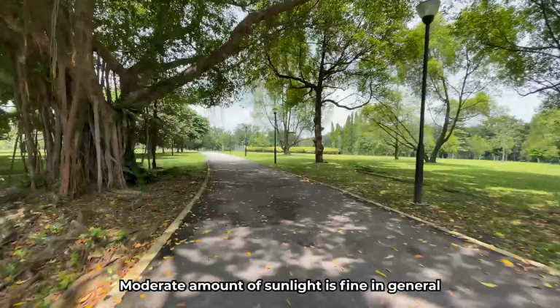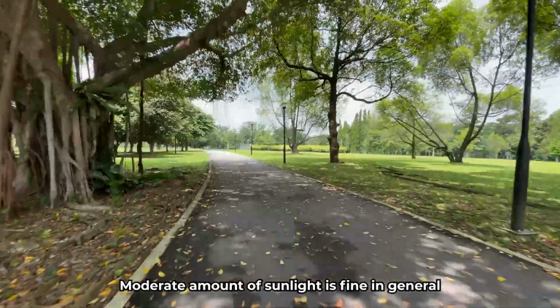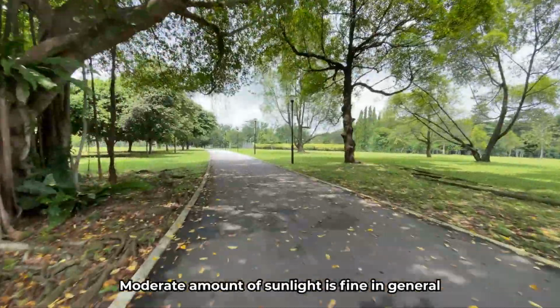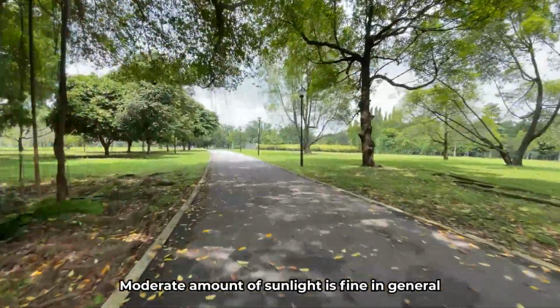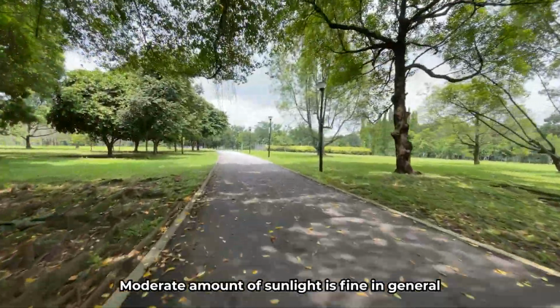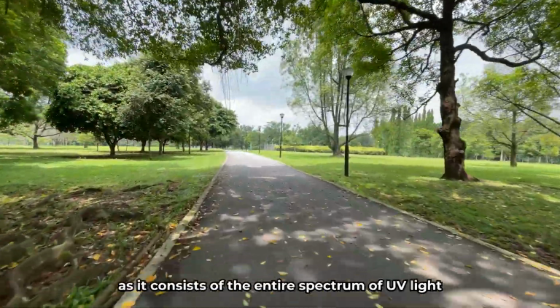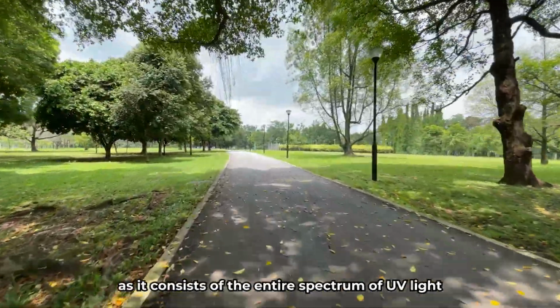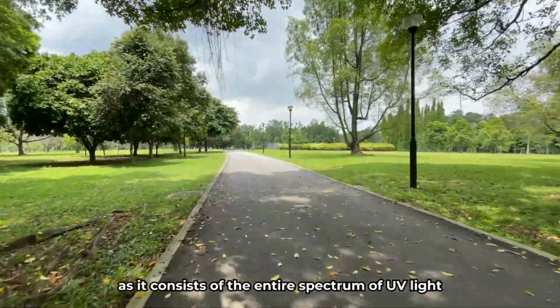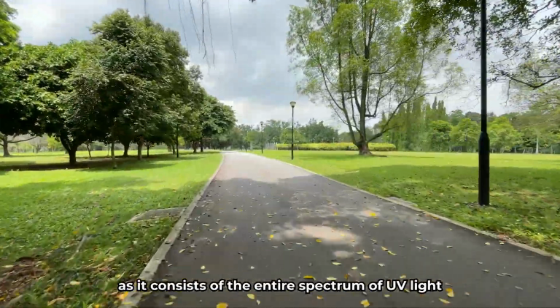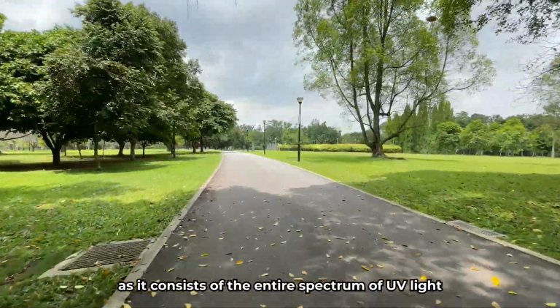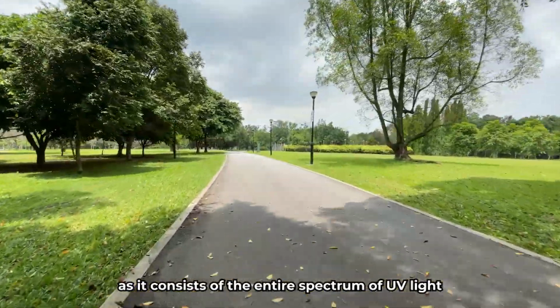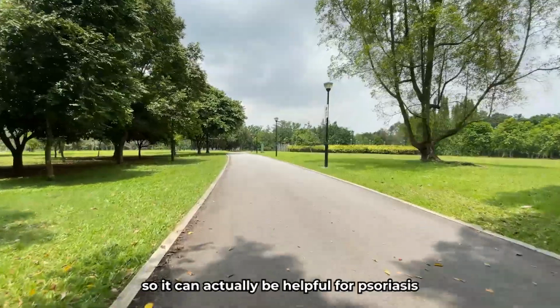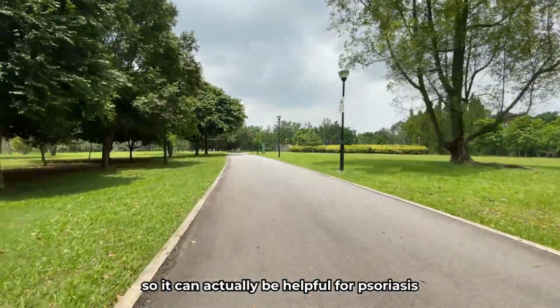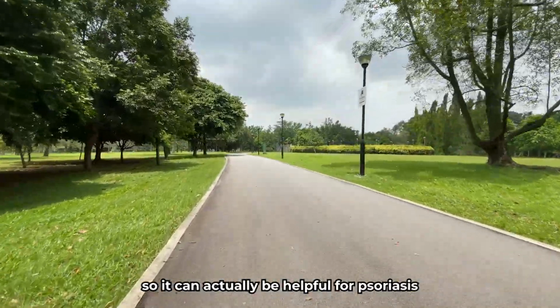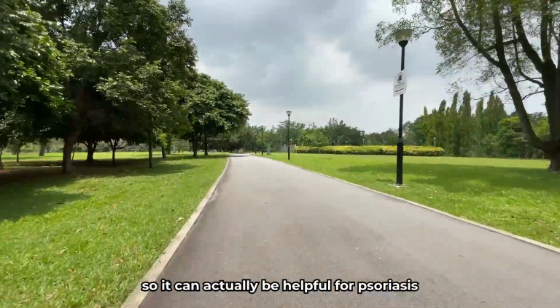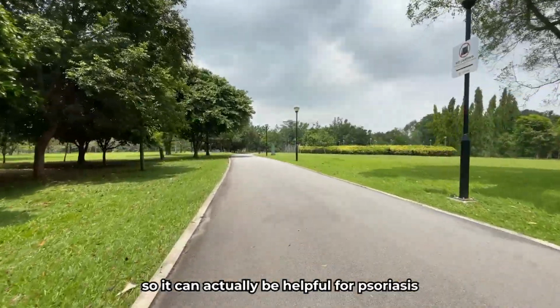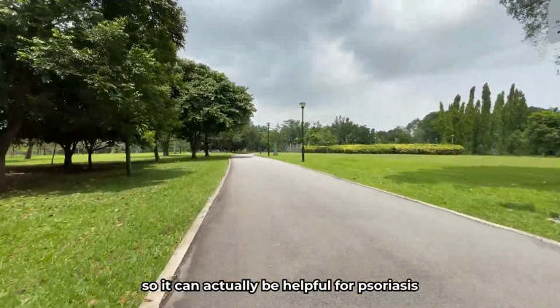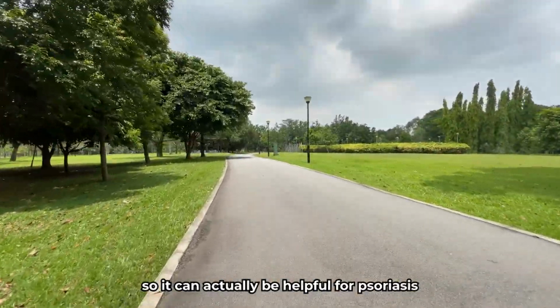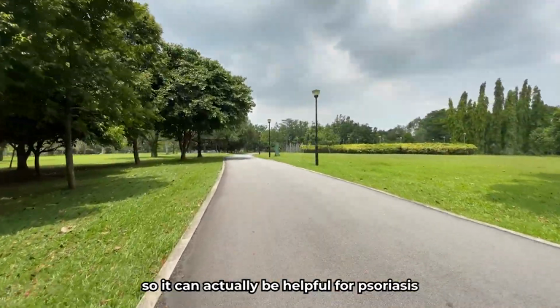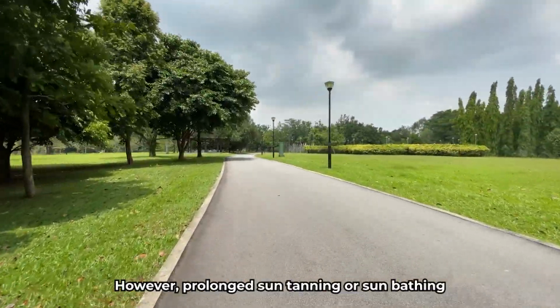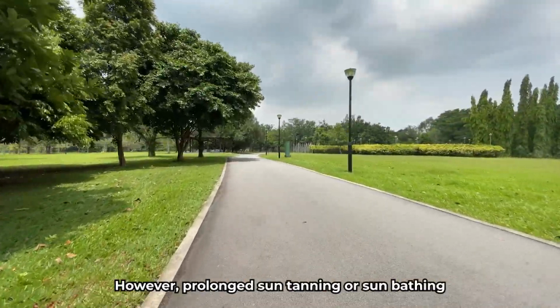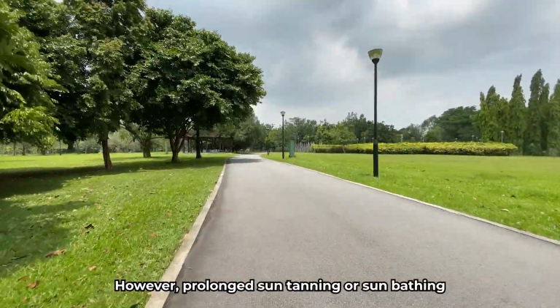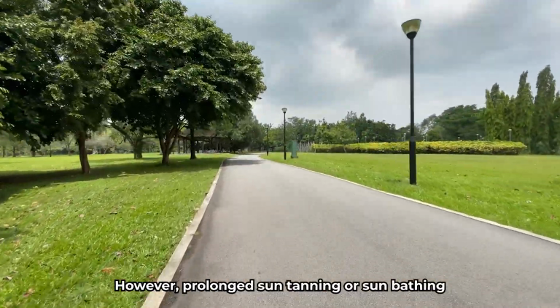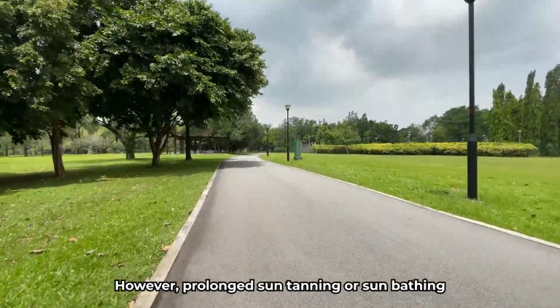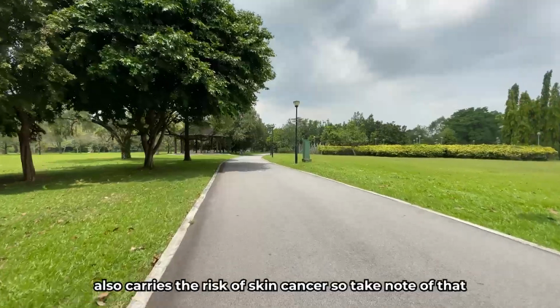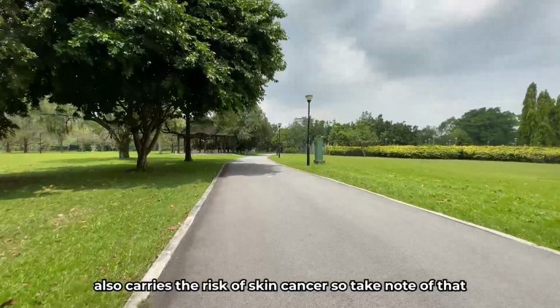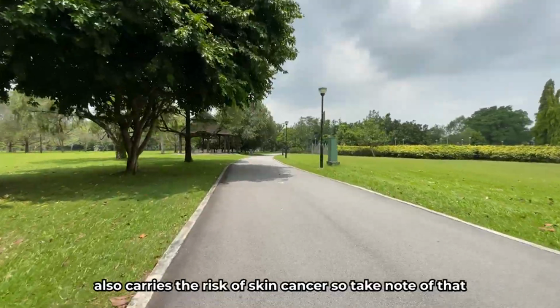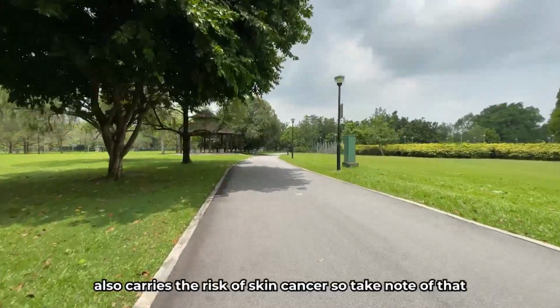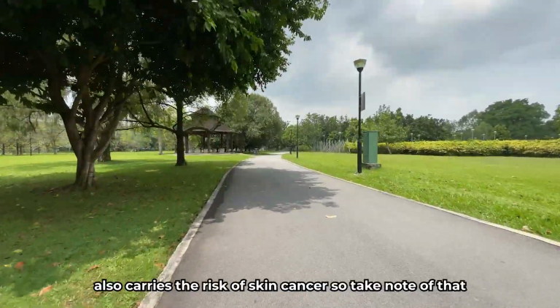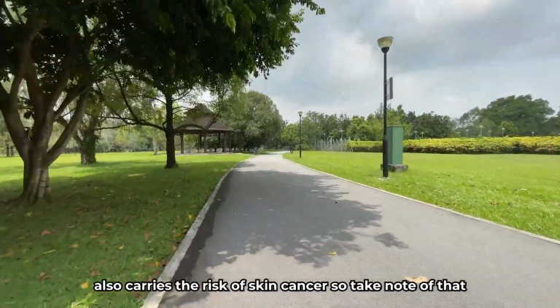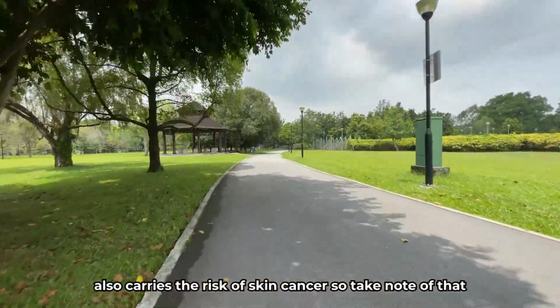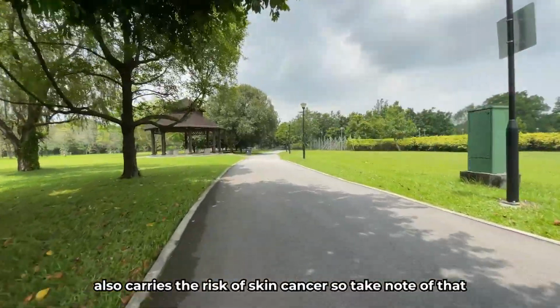A moderate amount of sunlight is fine in general, as it consists of the entire spectrum of UV light, so it can actually be helpful for psoriasis. However, prolonged sun tanning or sunbathing also carries the risk of skin cancer, so take note of that.